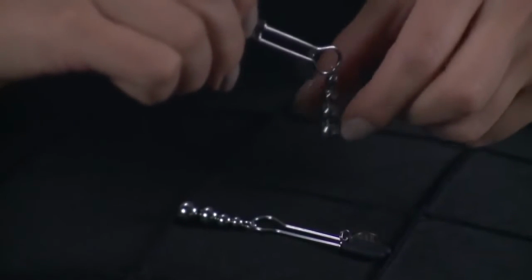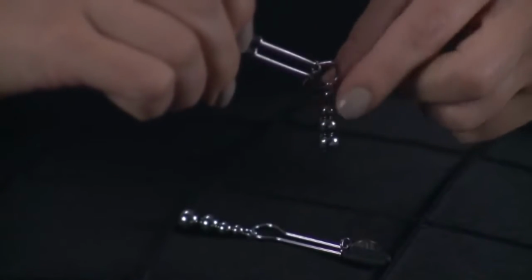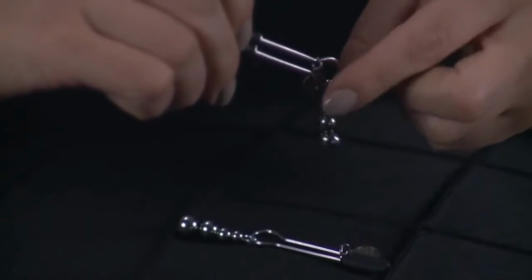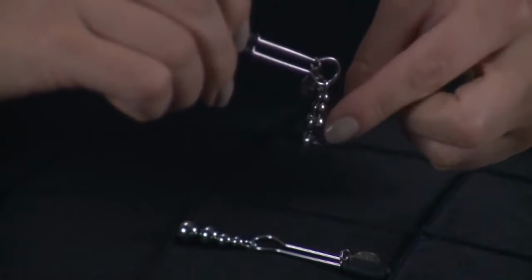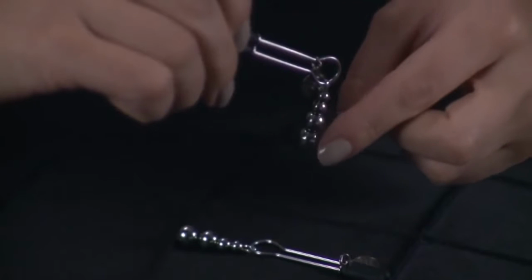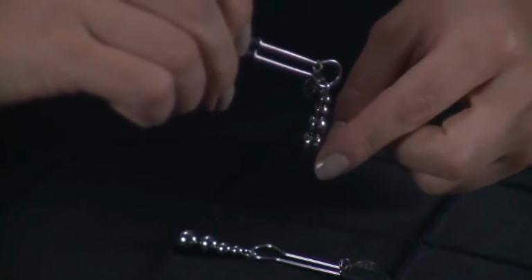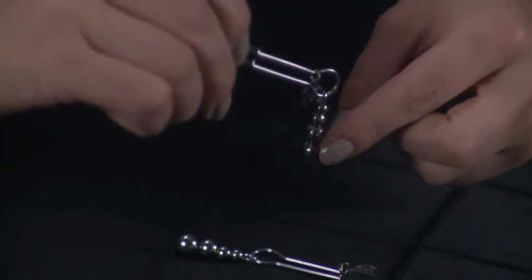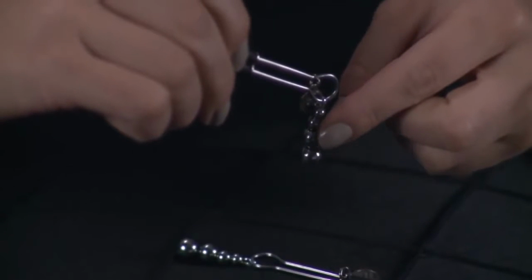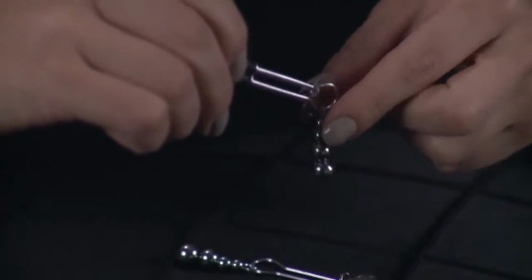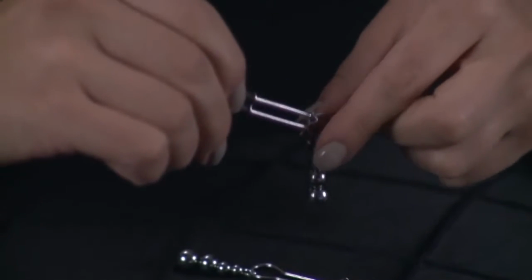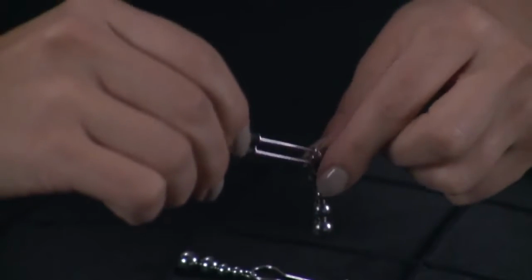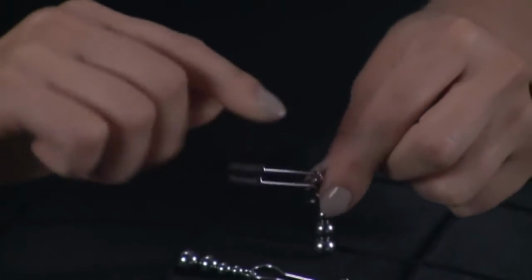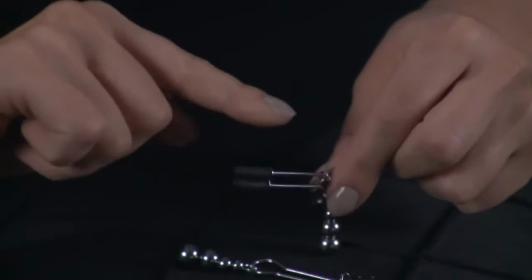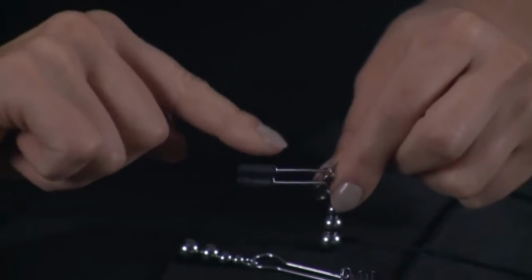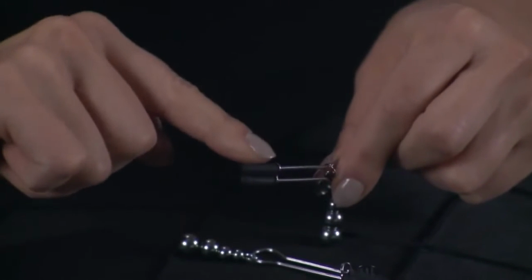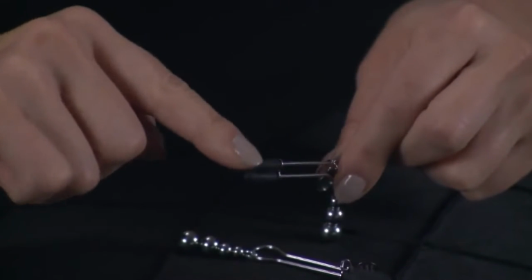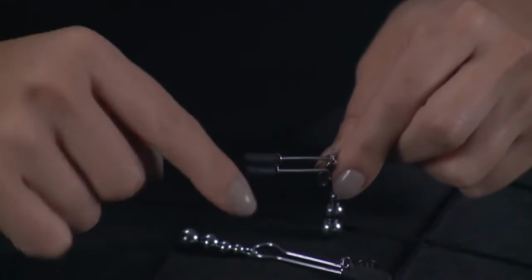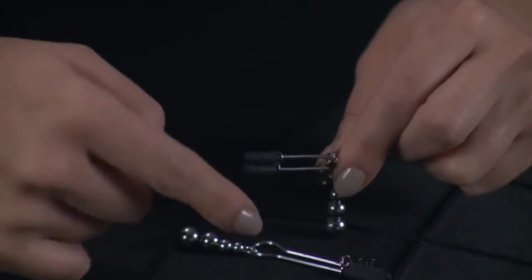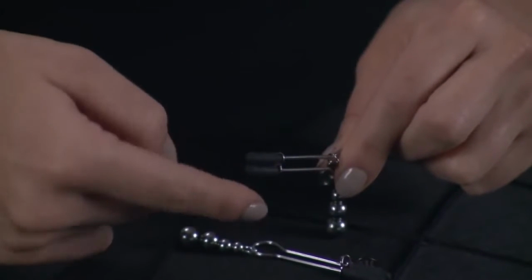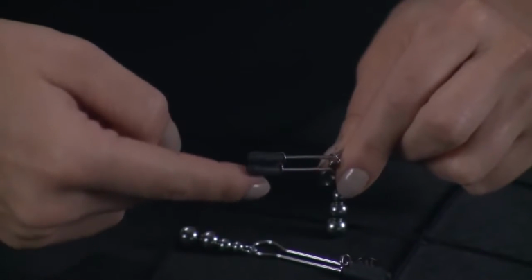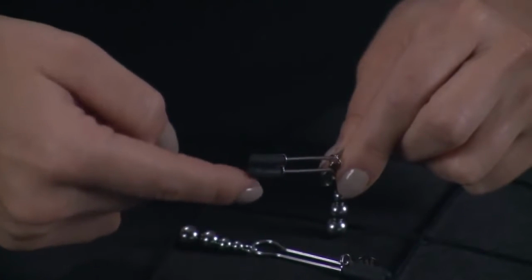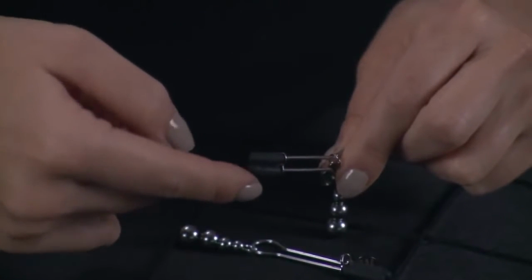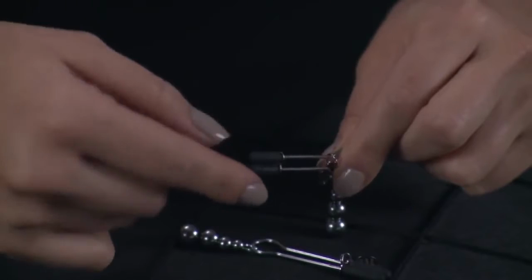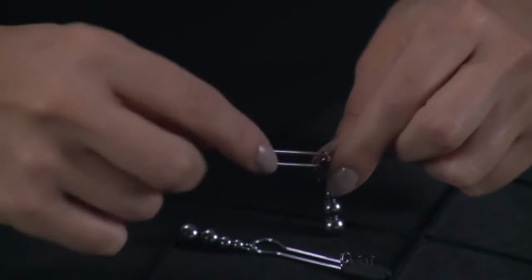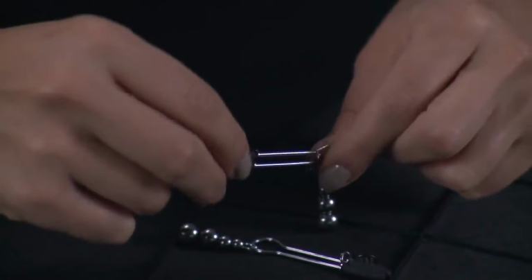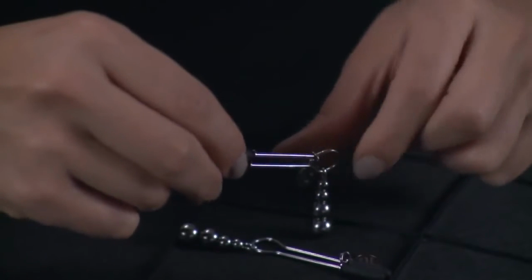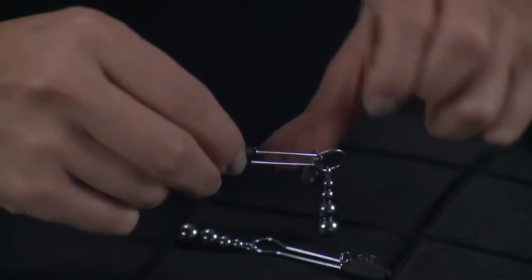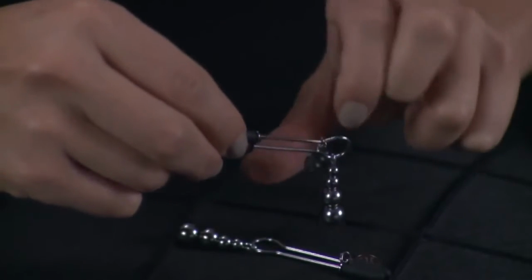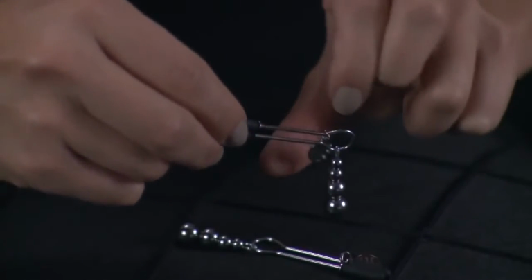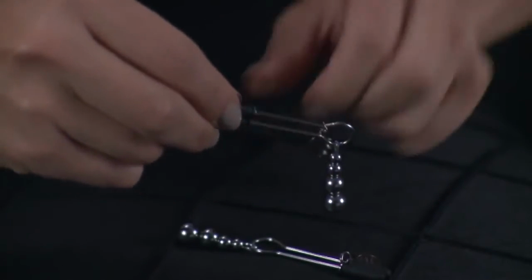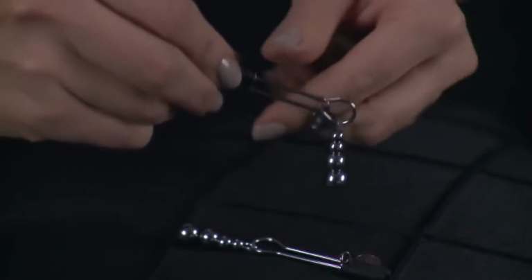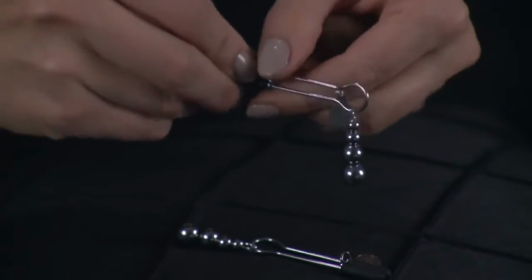Suitable for both men and women to use, this attractive bedroom bondage accessory can be used alone or with a partner to enhance foreplay and sex.